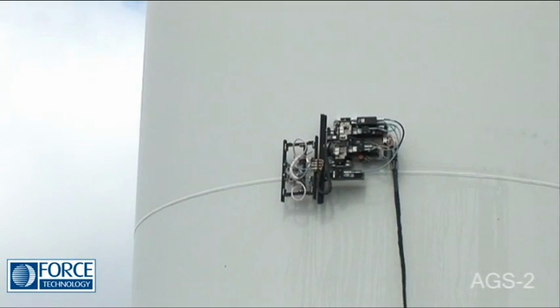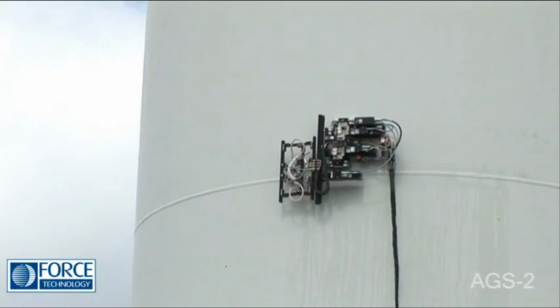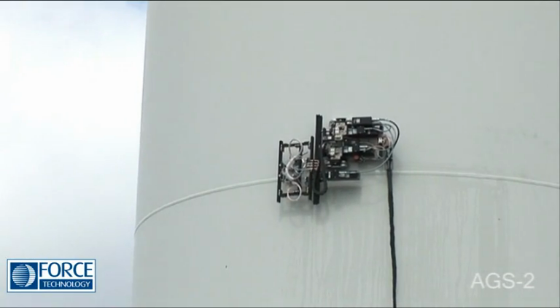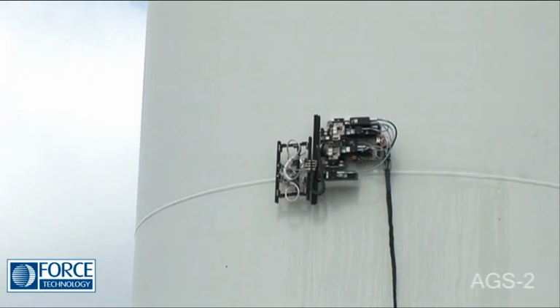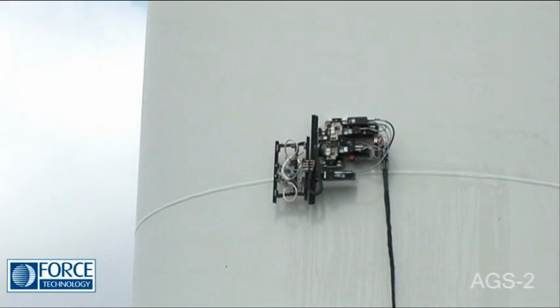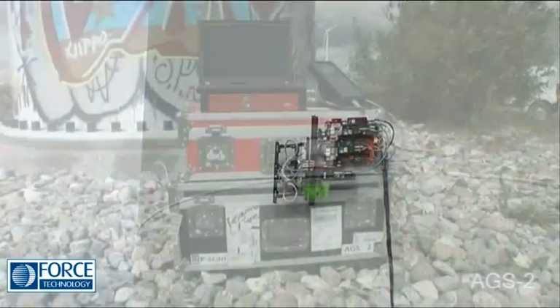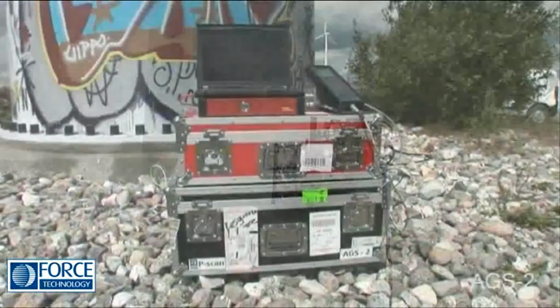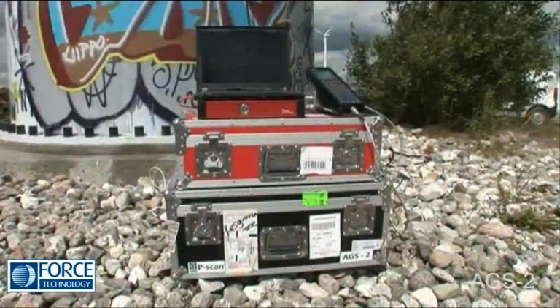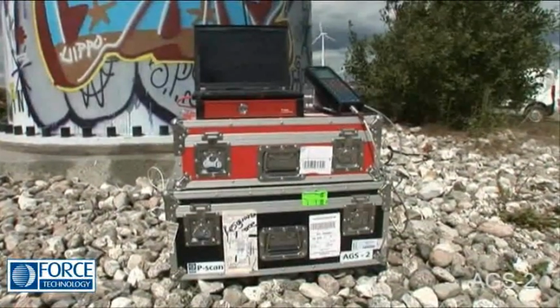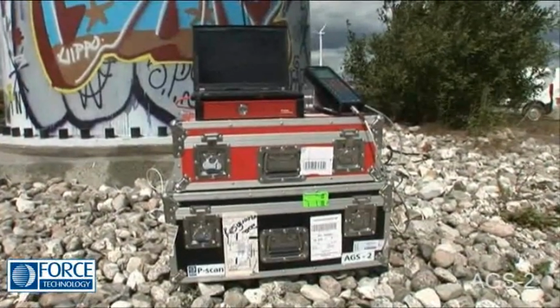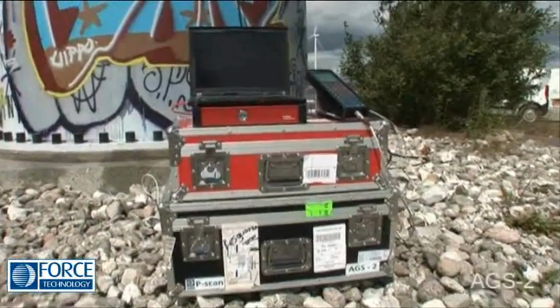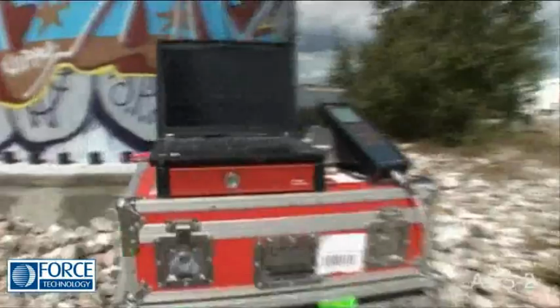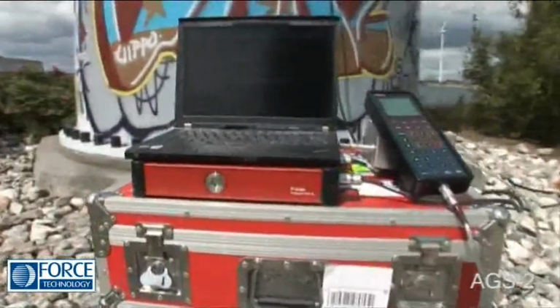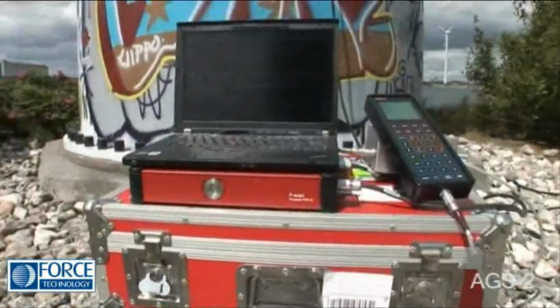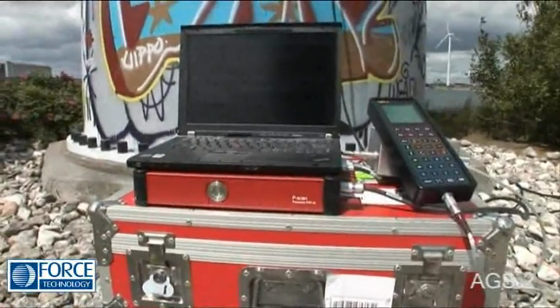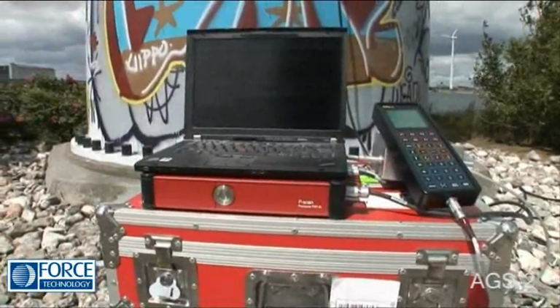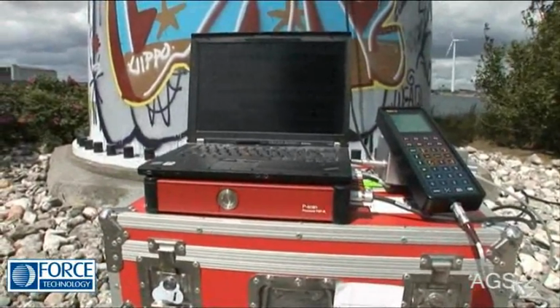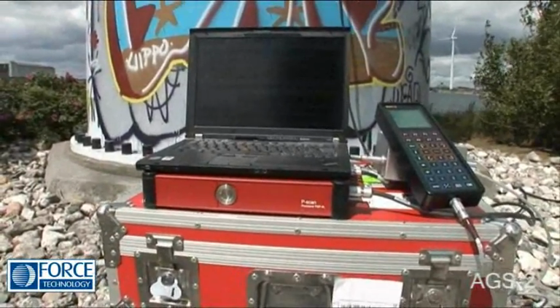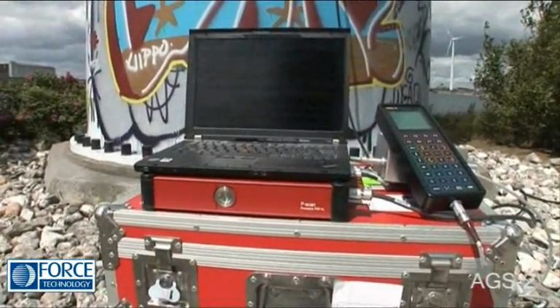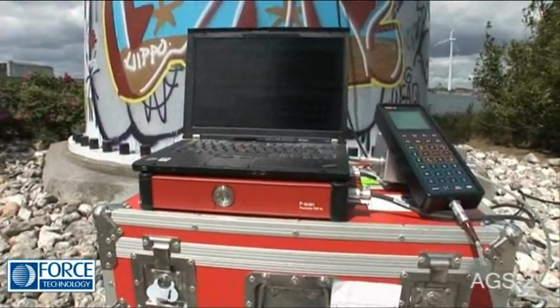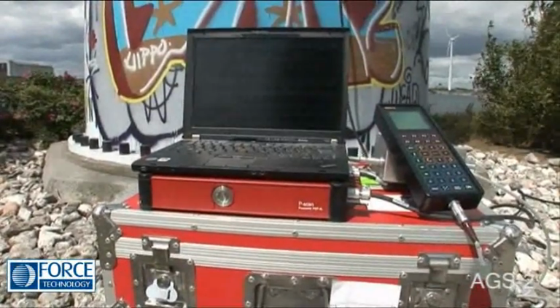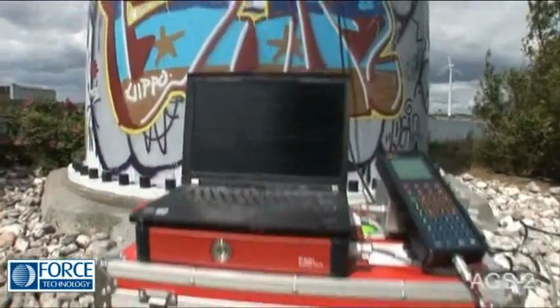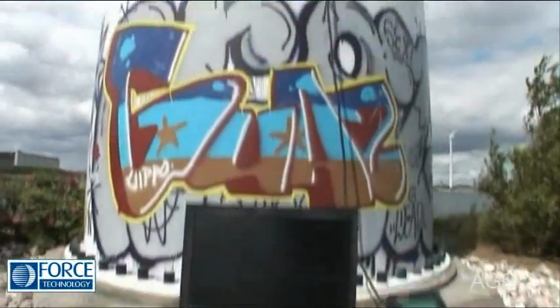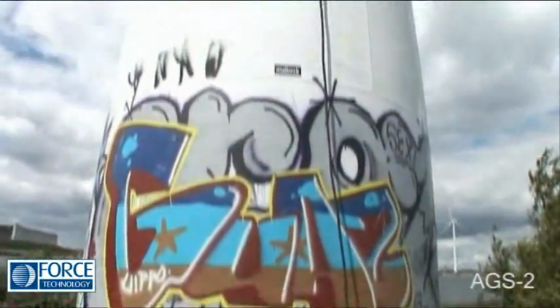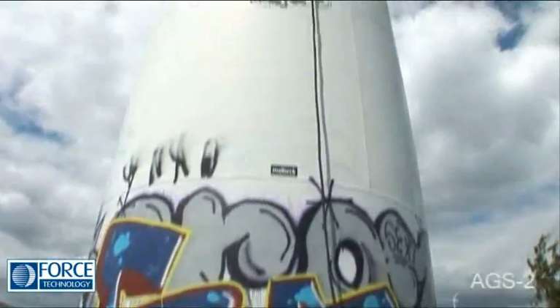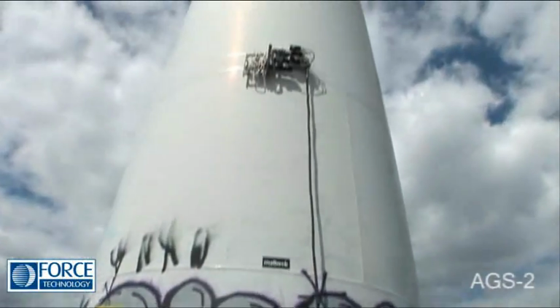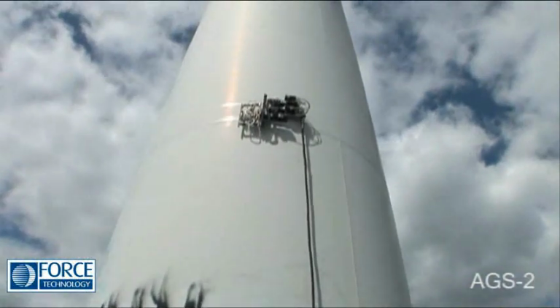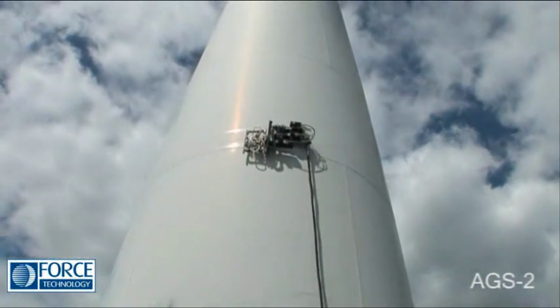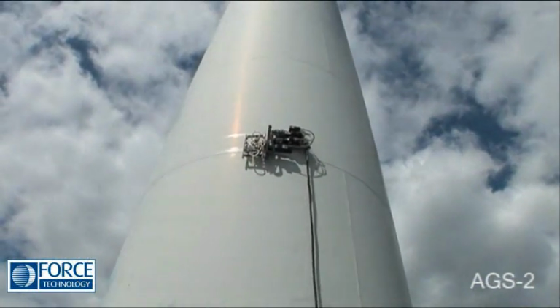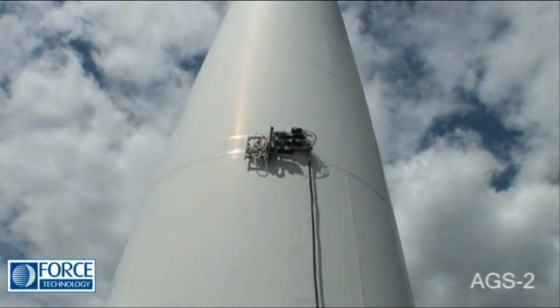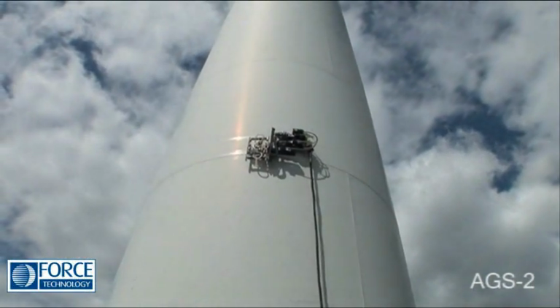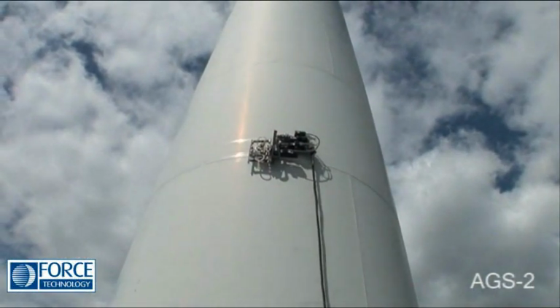A key feature of the AGS2 is the great flexibility that it offers. It's possible to run it on battery power alone, which gives it great independence and allows for scanning in all types of on-site environments.